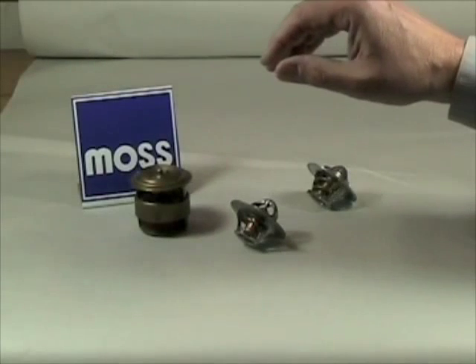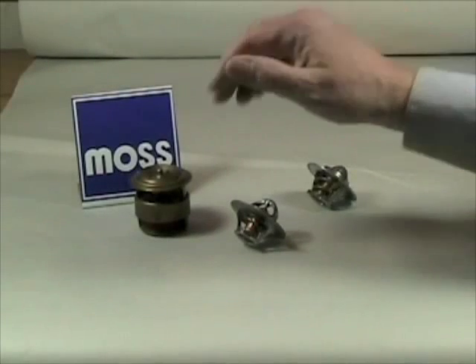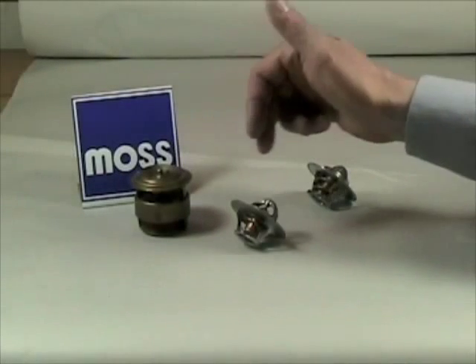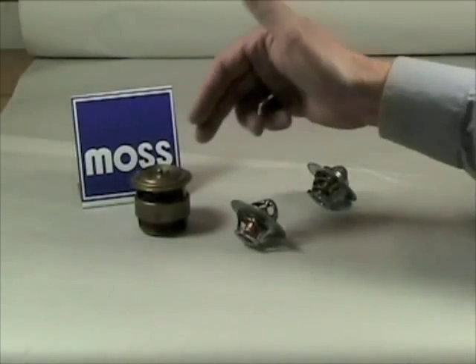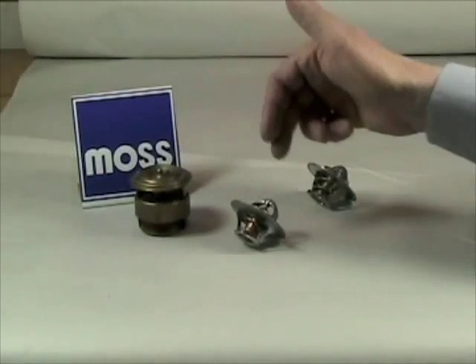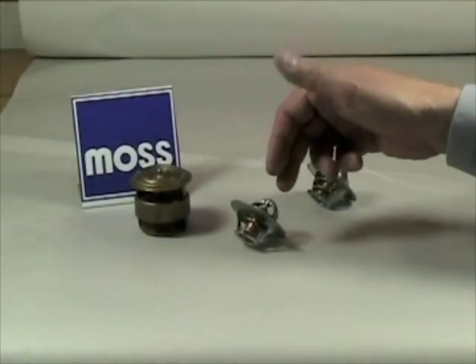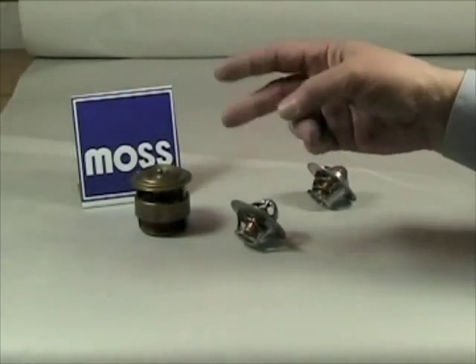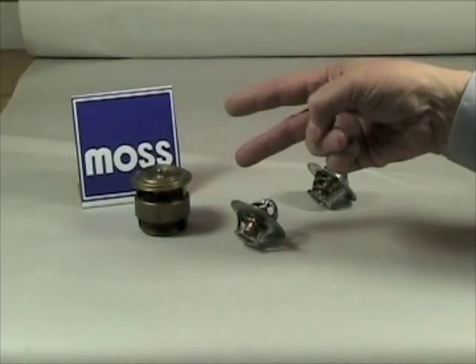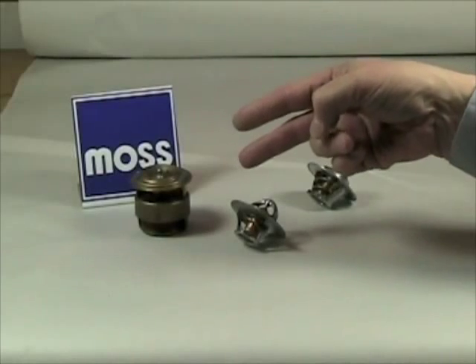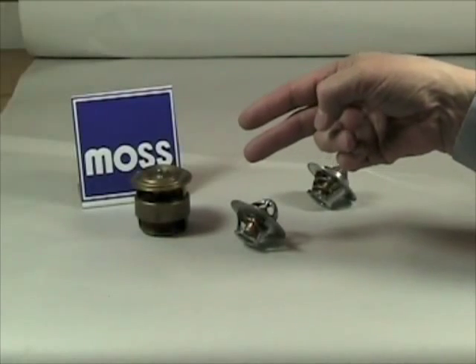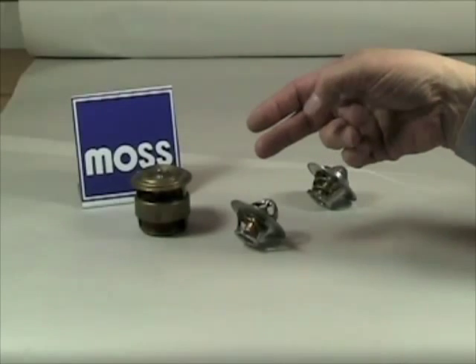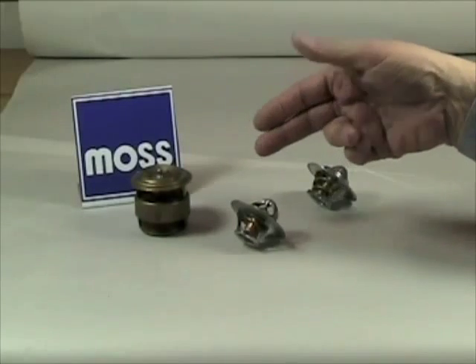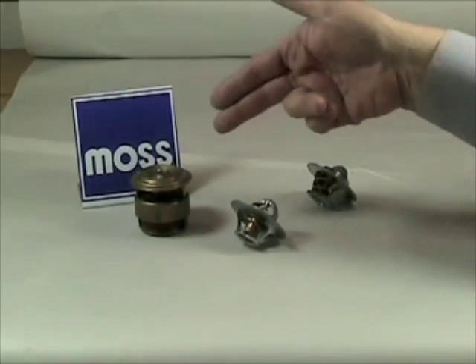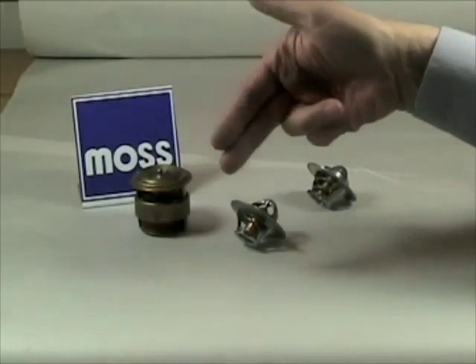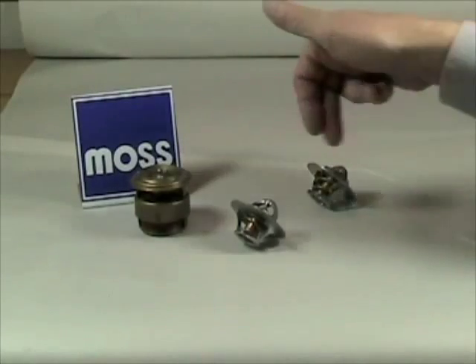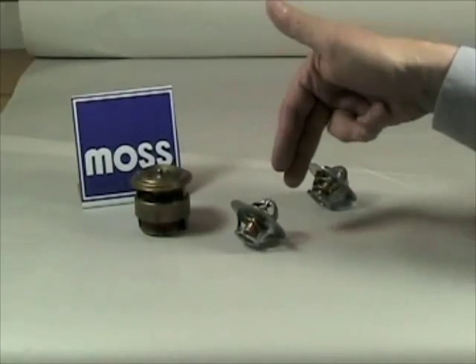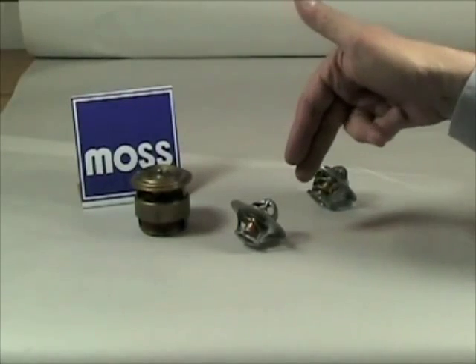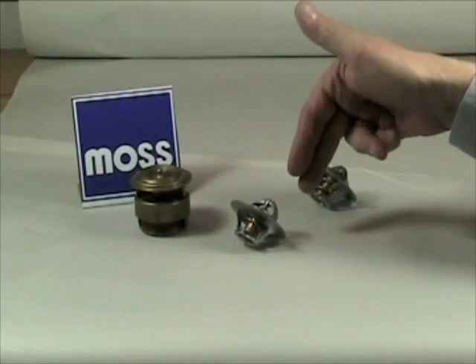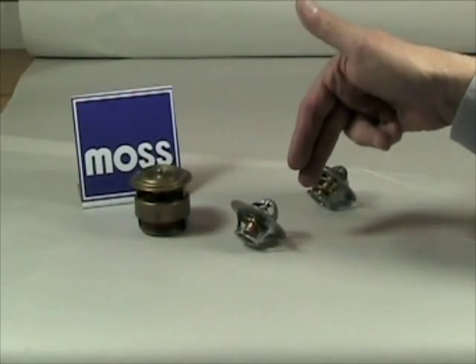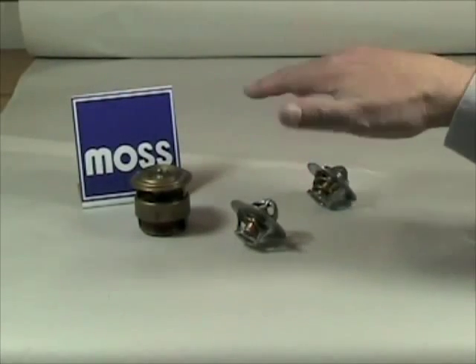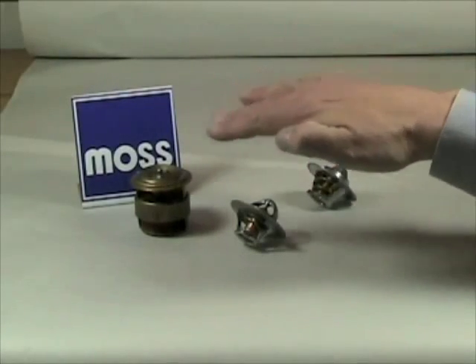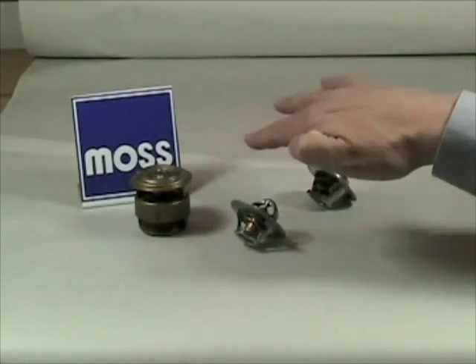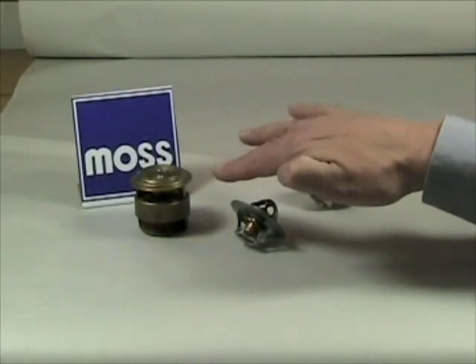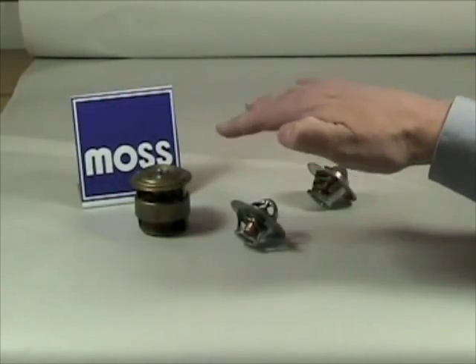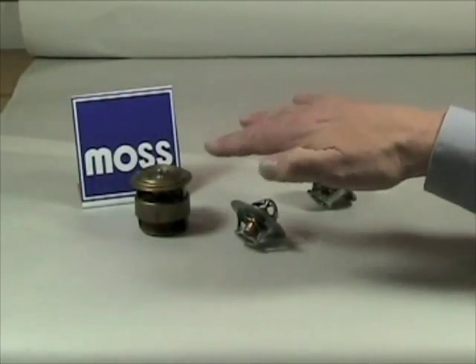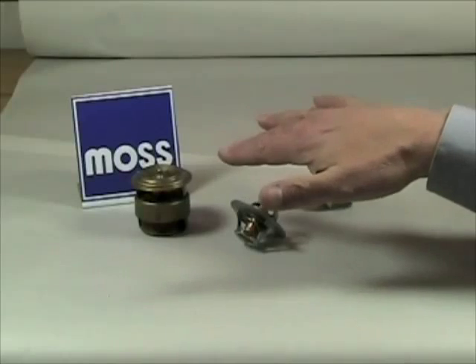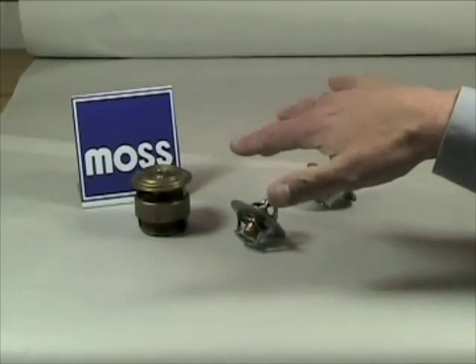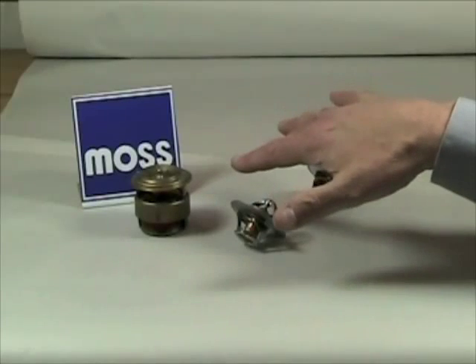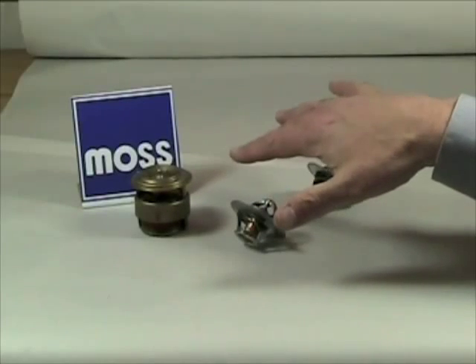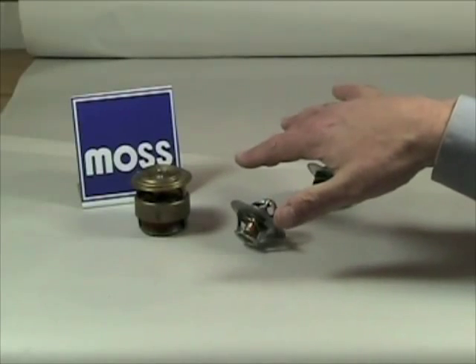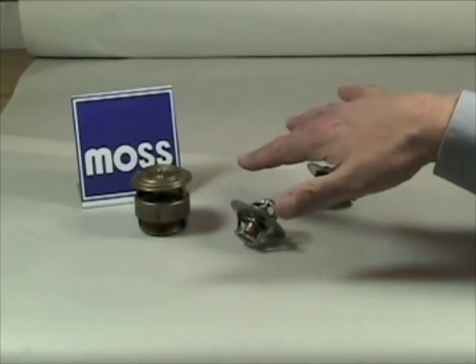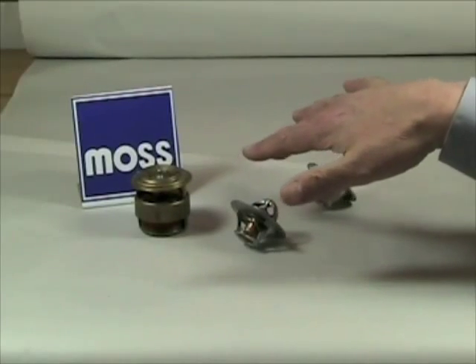One thermostat varies from another in two principal ways. First is the style of the thermostat. Second is the temperature at which it maintains the coolant inside your car's engine.